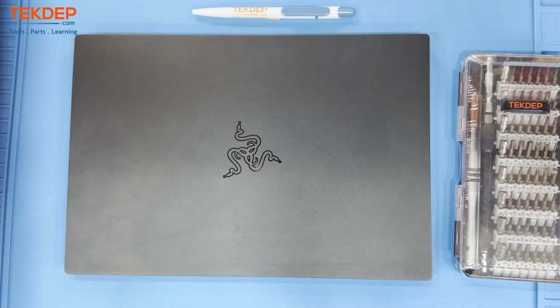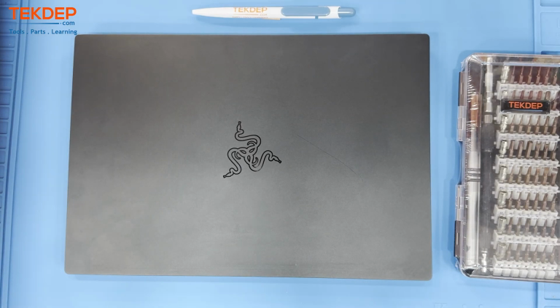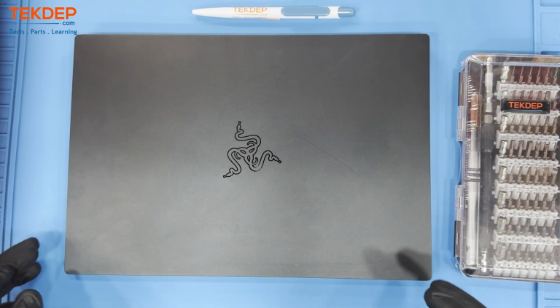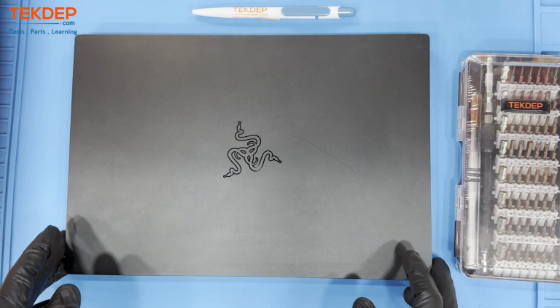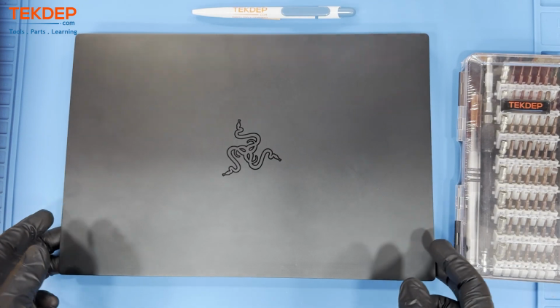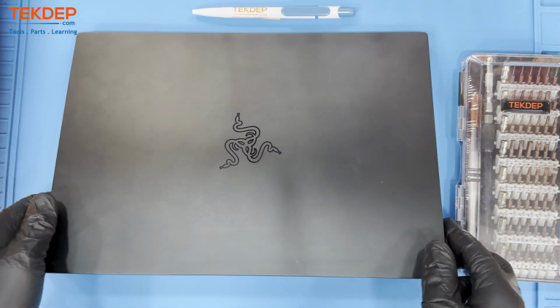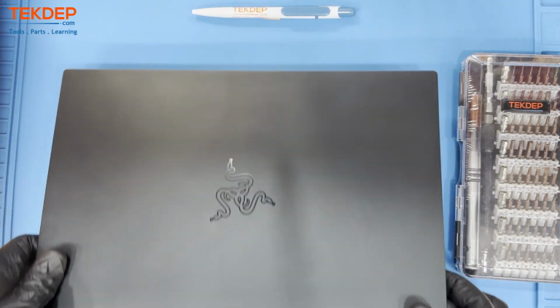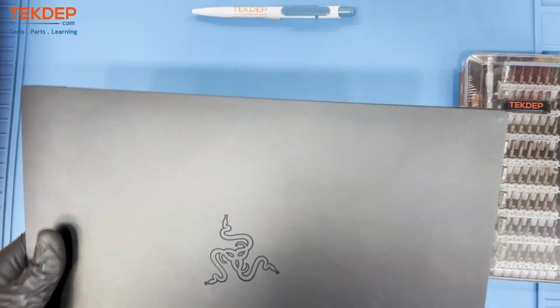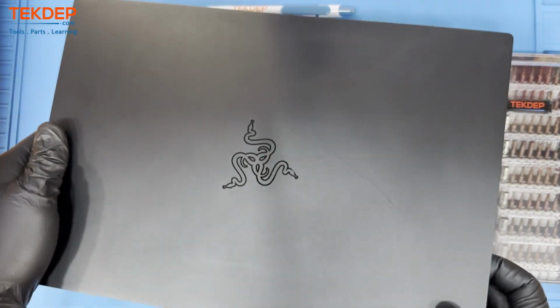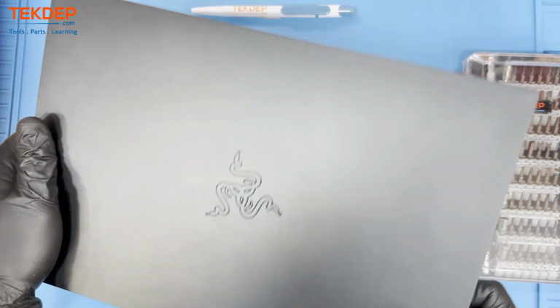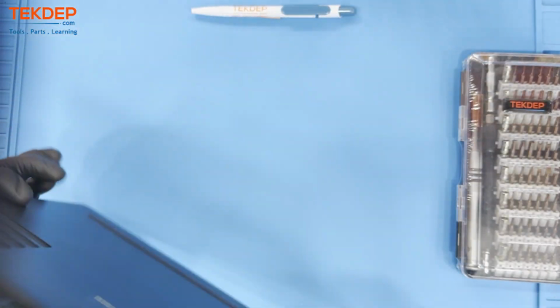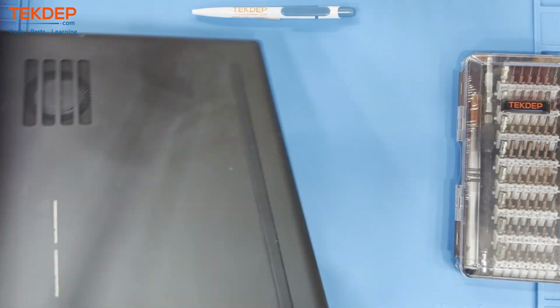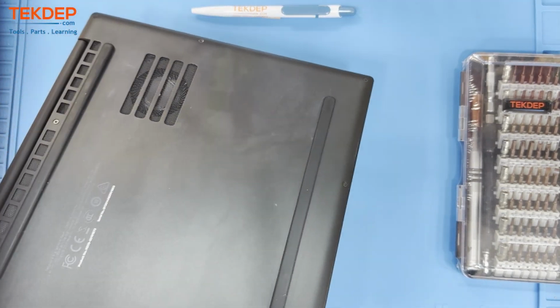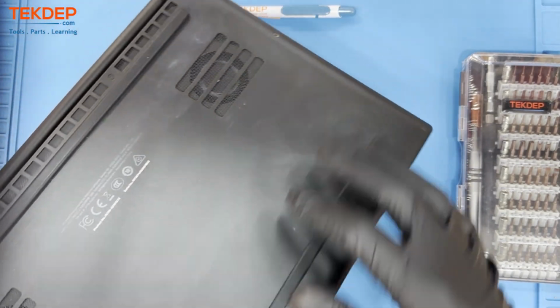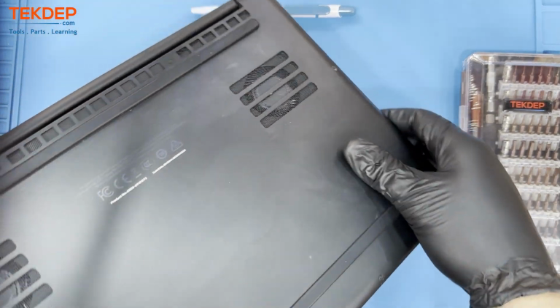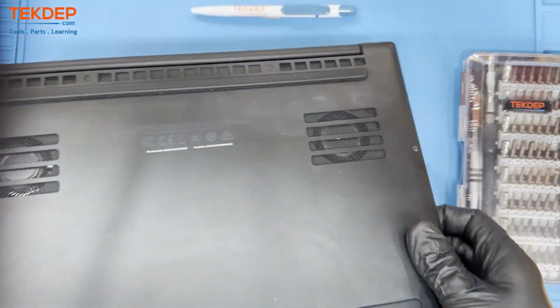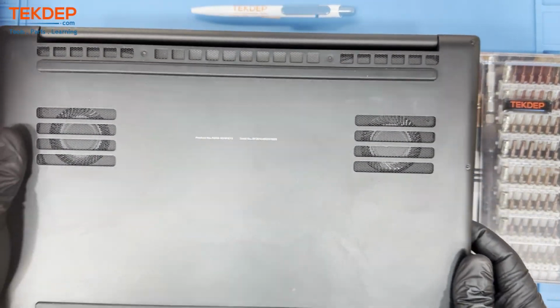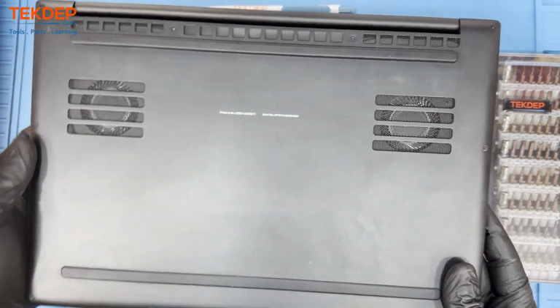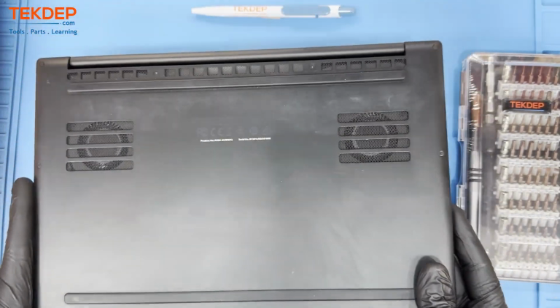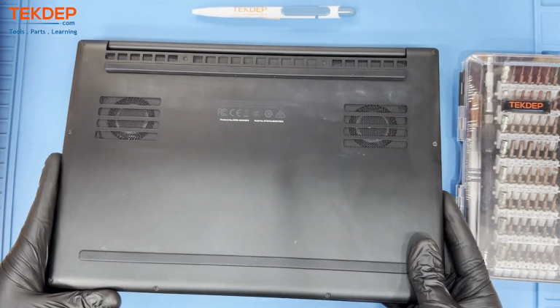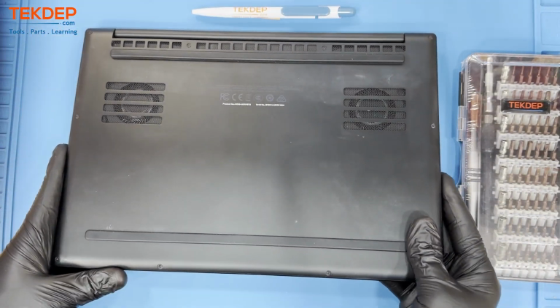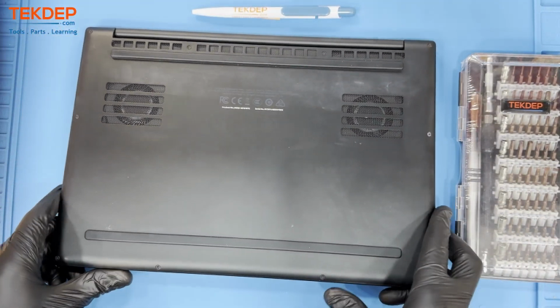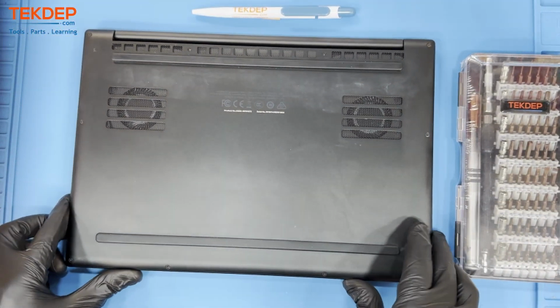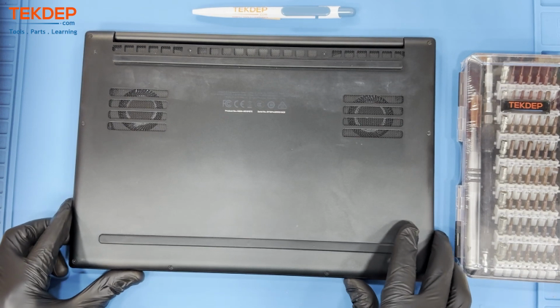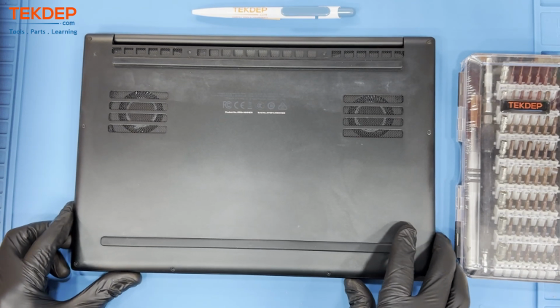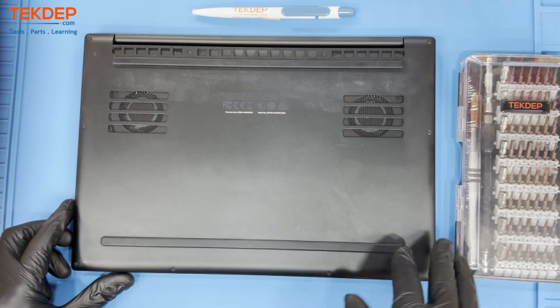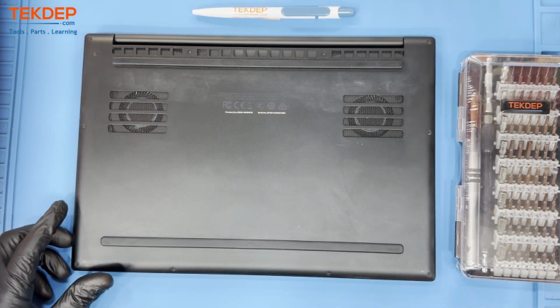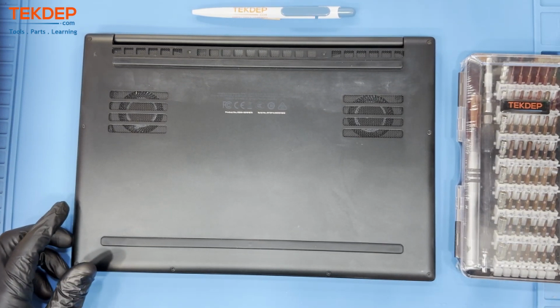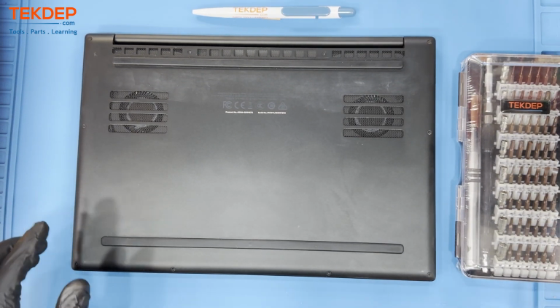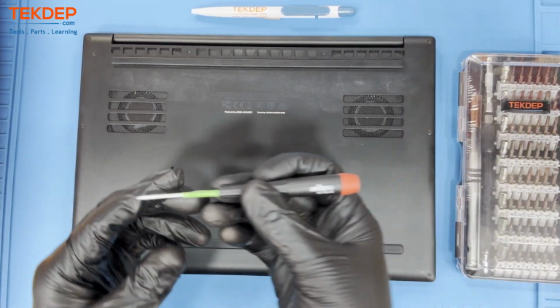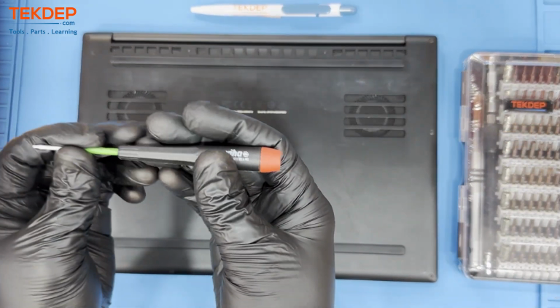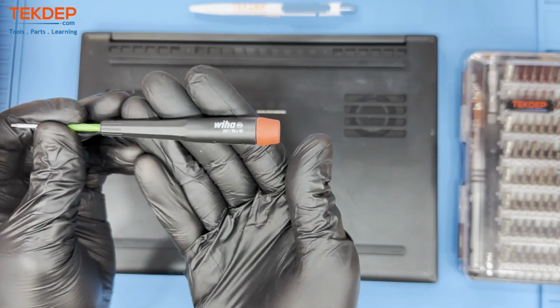Geeks and repair lovers, welcome to another TechDeb video. In today's episode, we will be showing you a complete teardown disassembly of a Razer Blade Stealth 13-inch 2019 model RZ09-310. Let's begin the teardown.